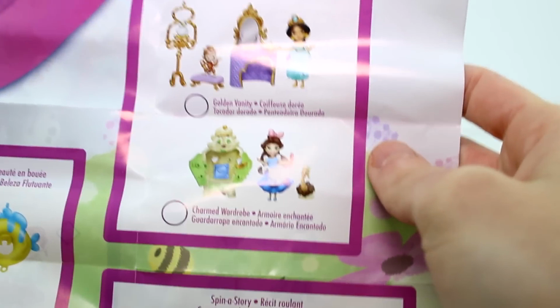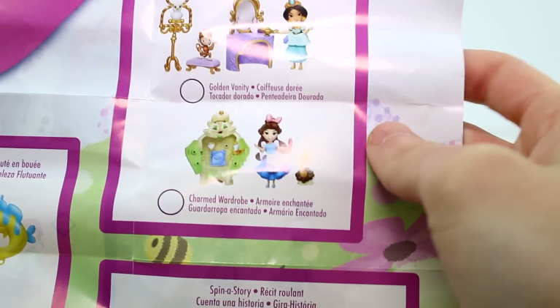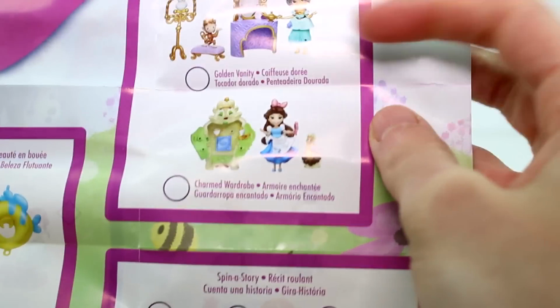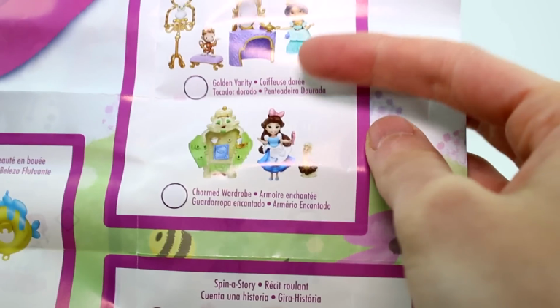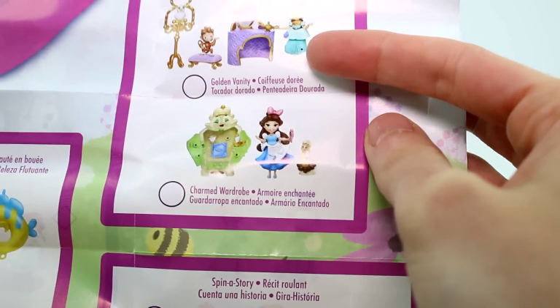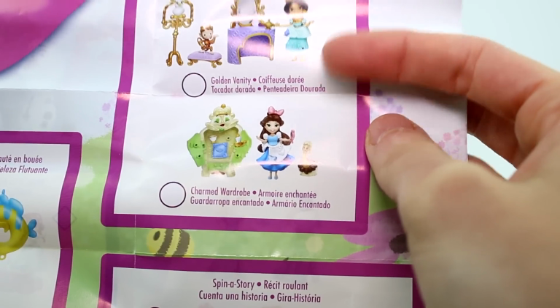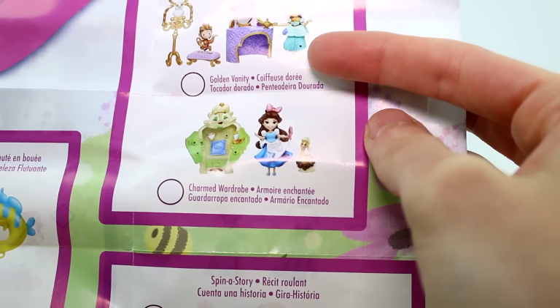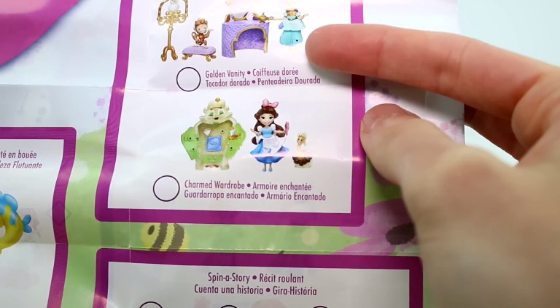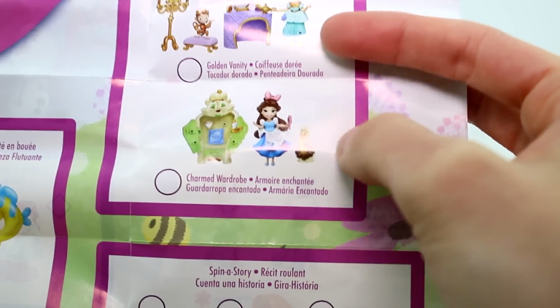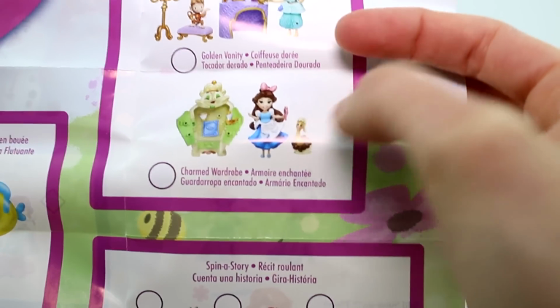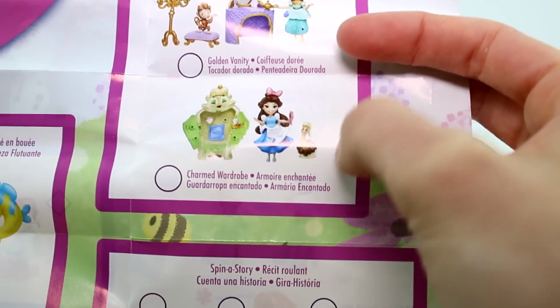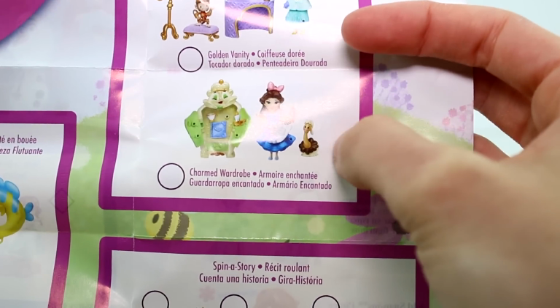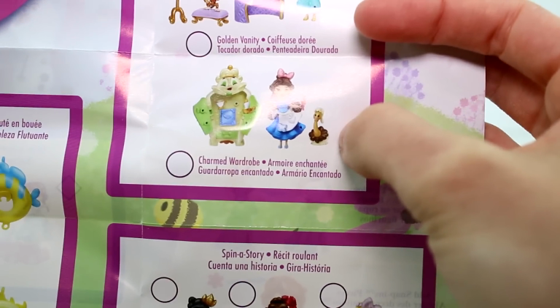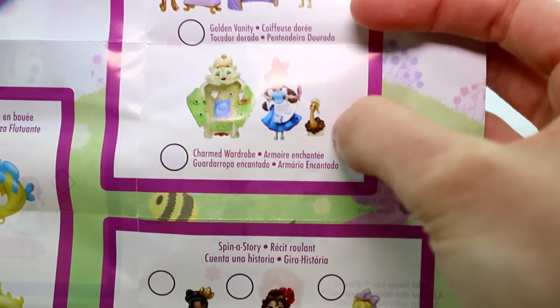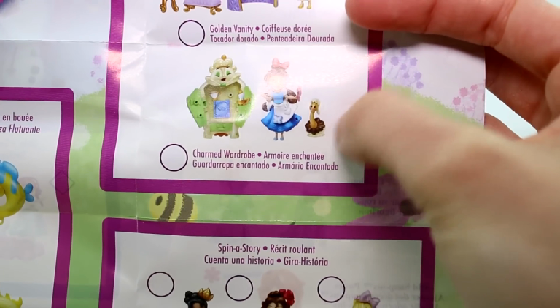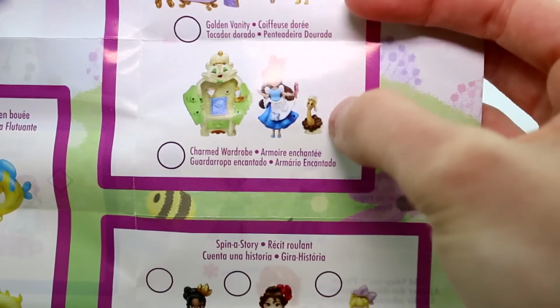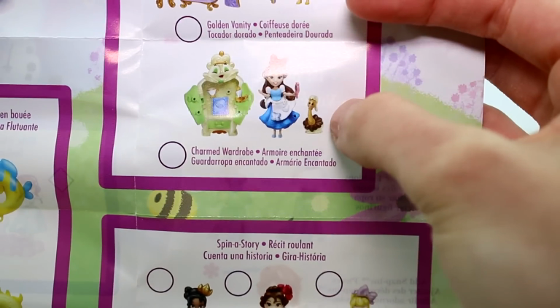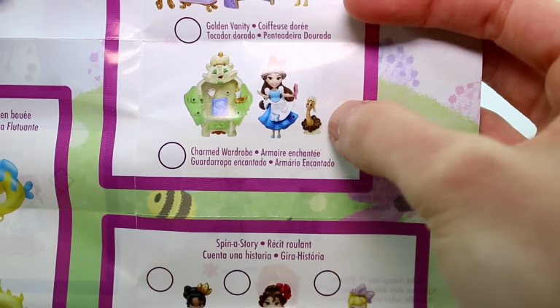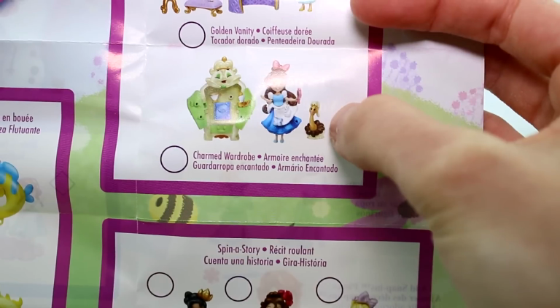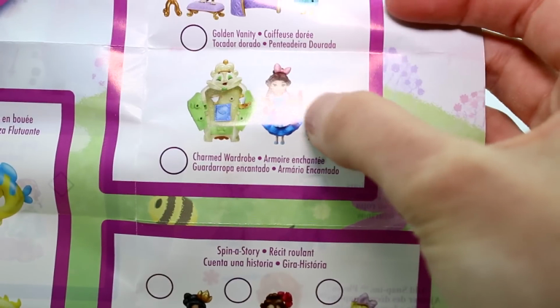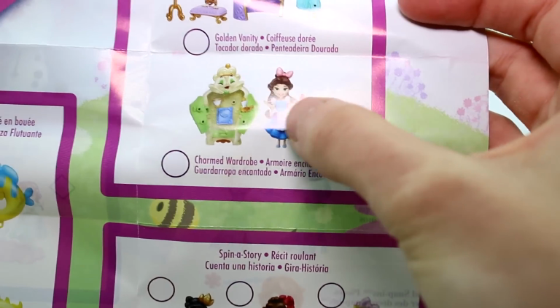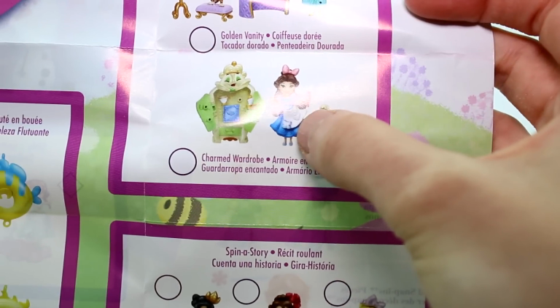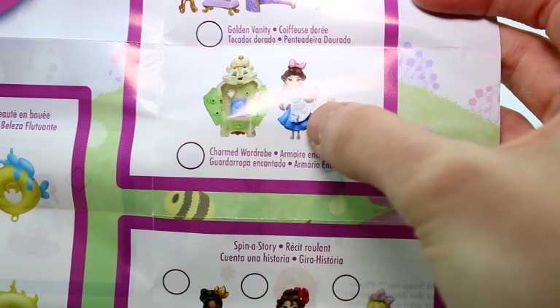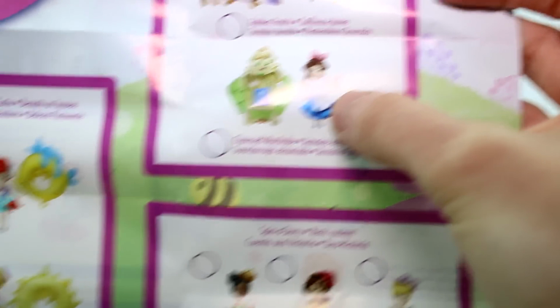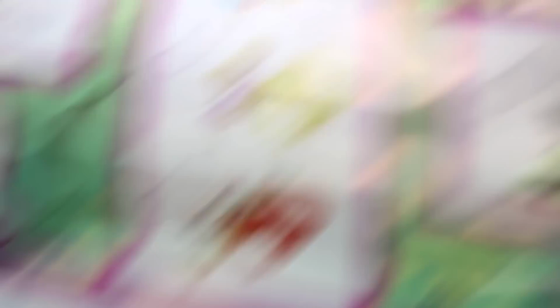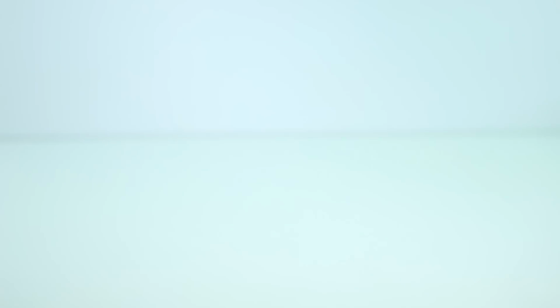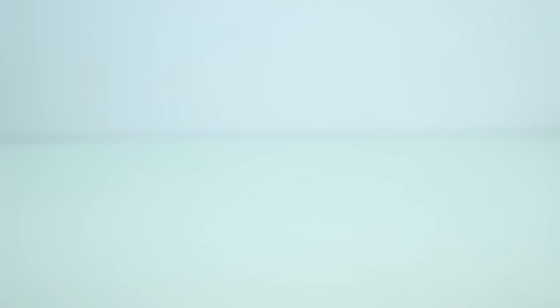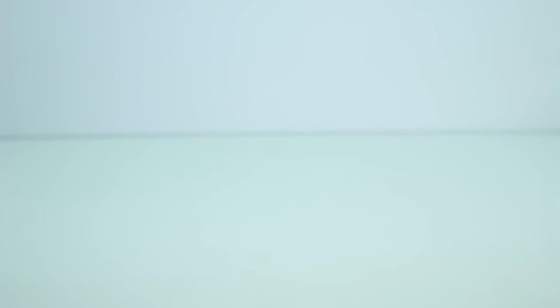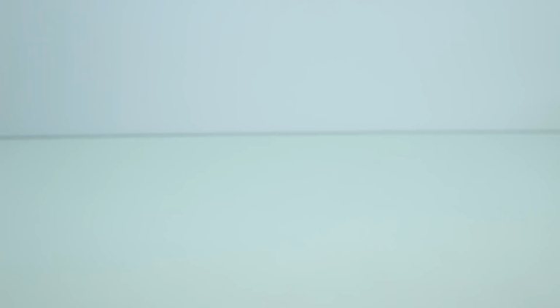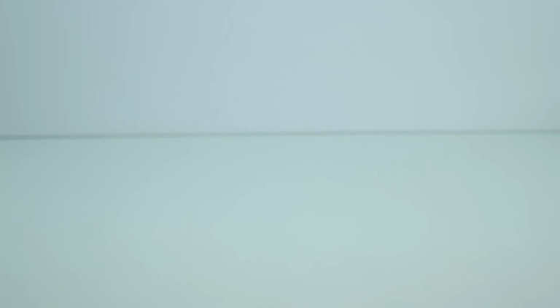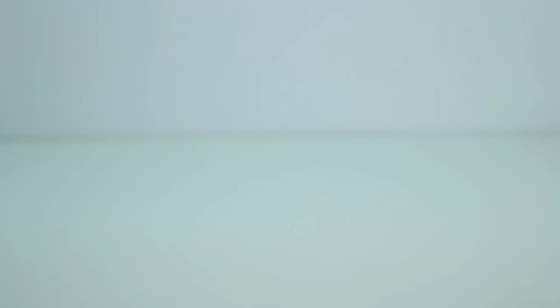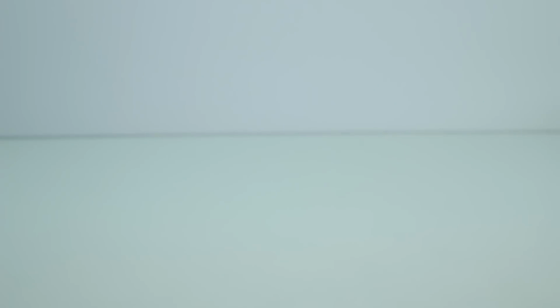Up here, the Golden Vanity we've done with Jasmine — we've gotten that one. And then there's a Charmed Wardrobe for Belle, but I like how she's in her blue dress. That's cool seeing what's going to be coming up next.